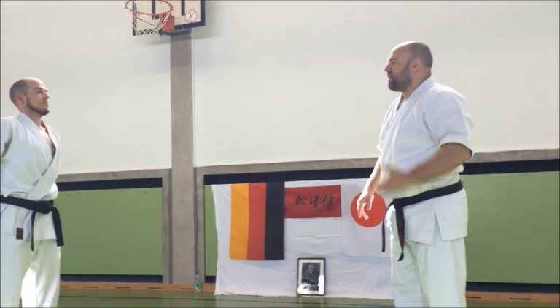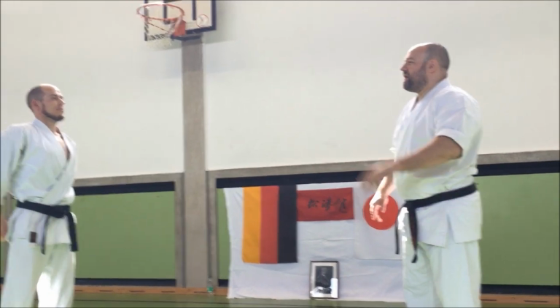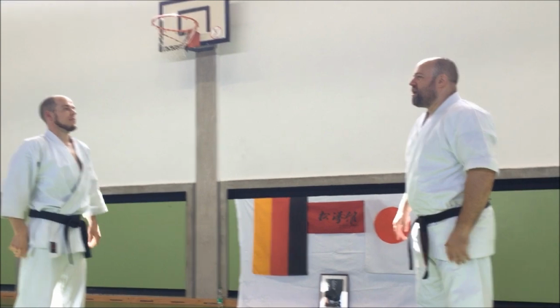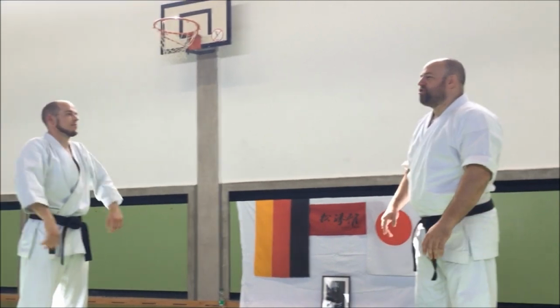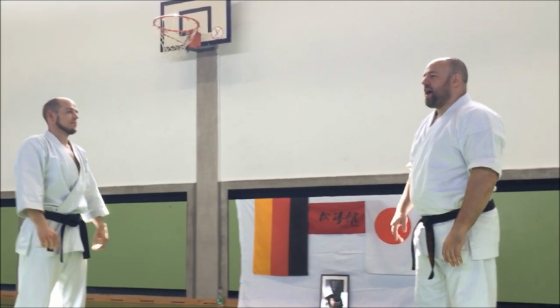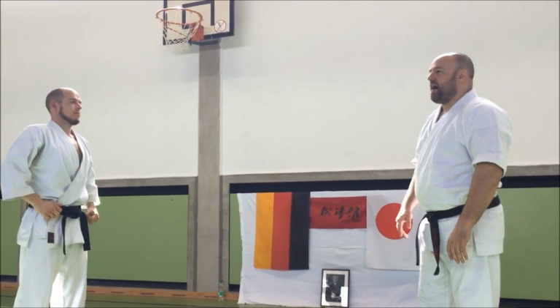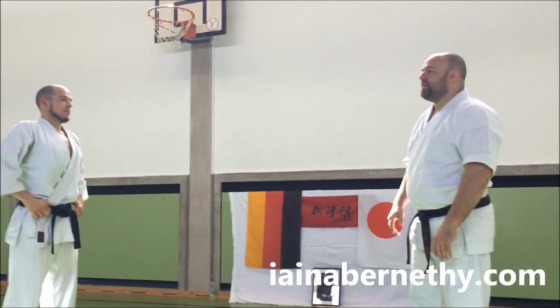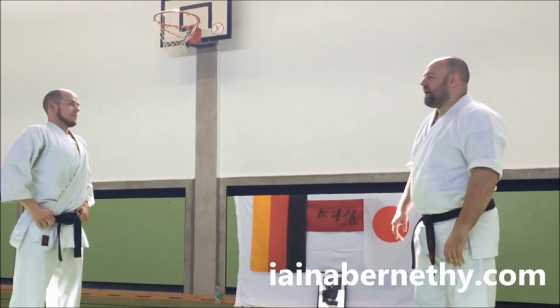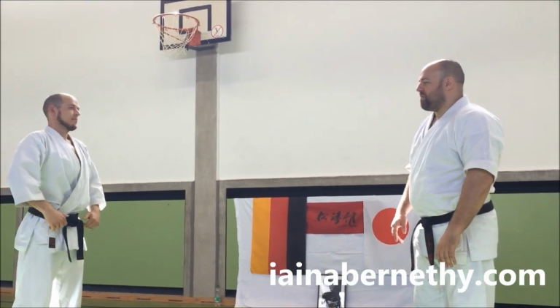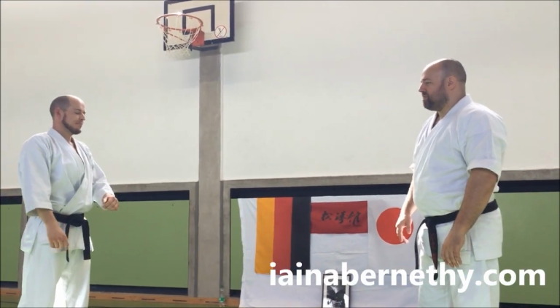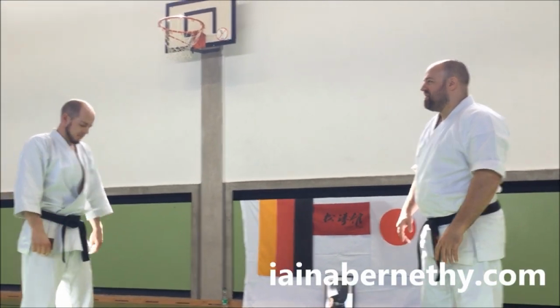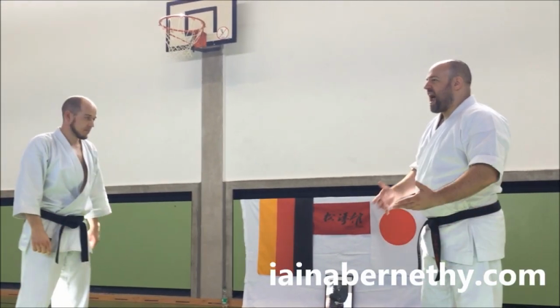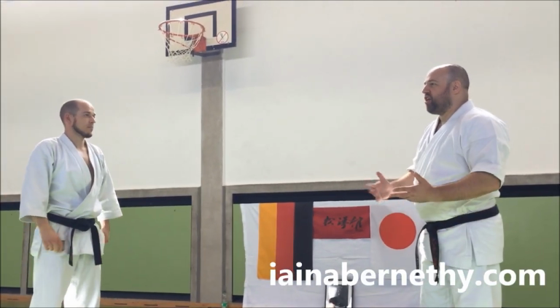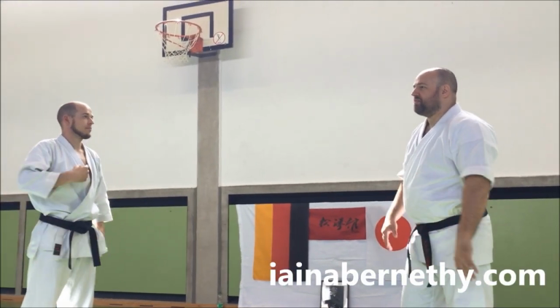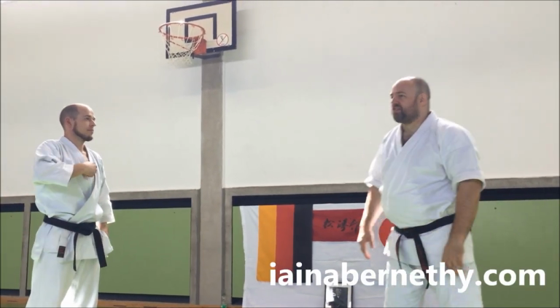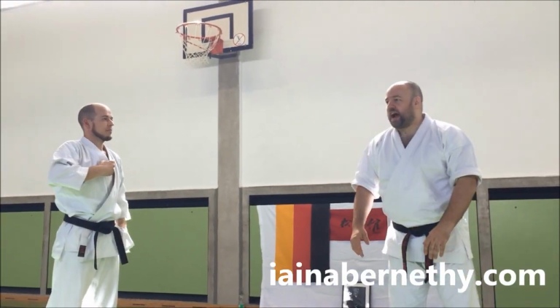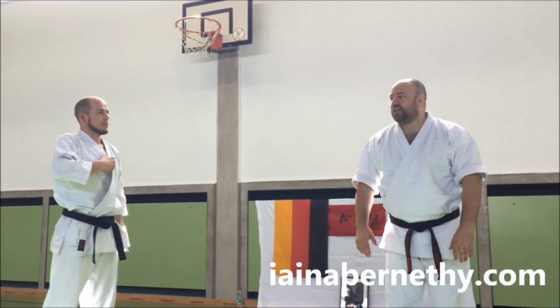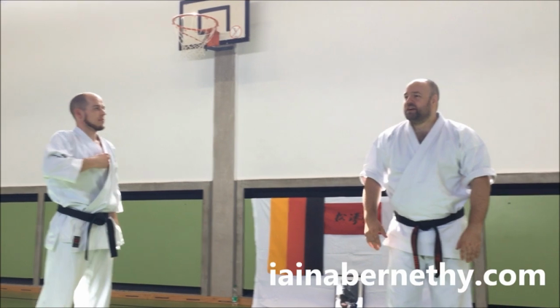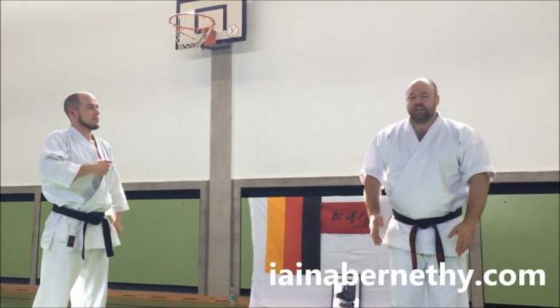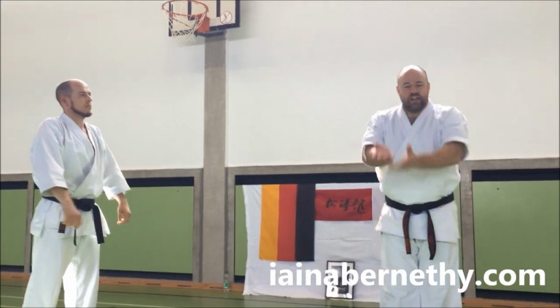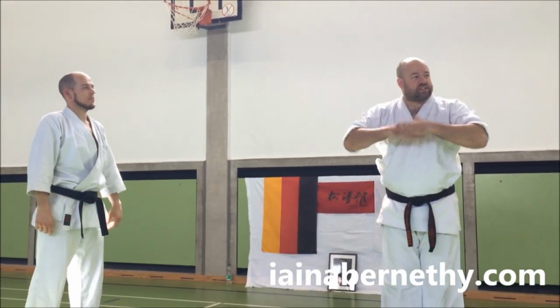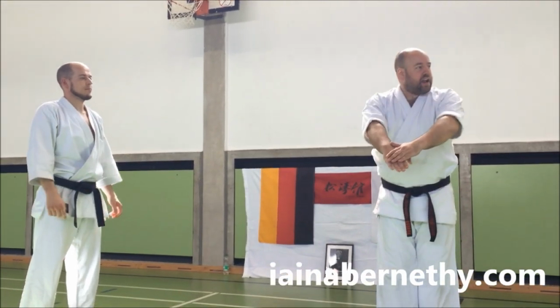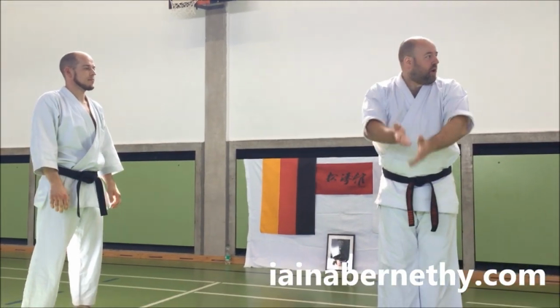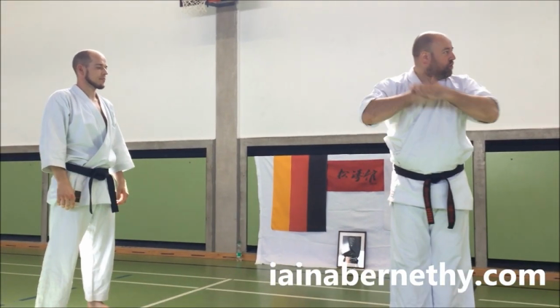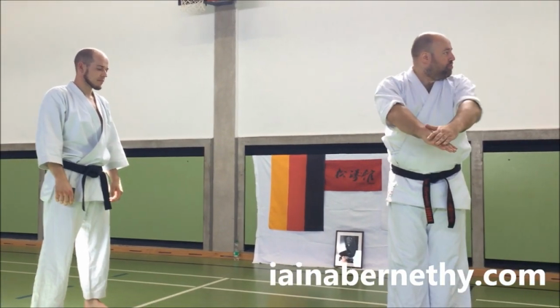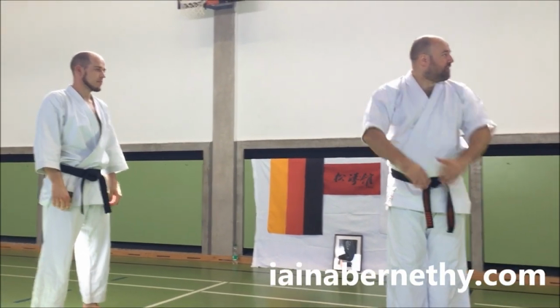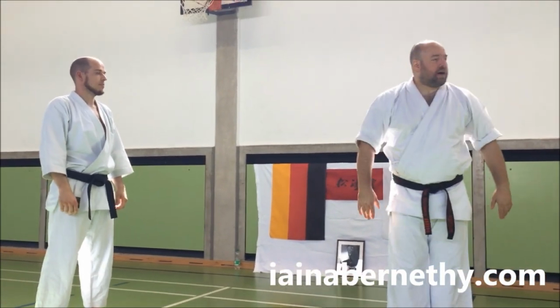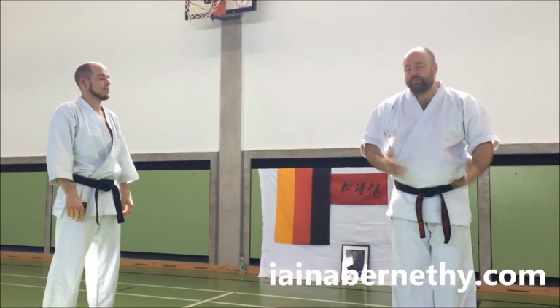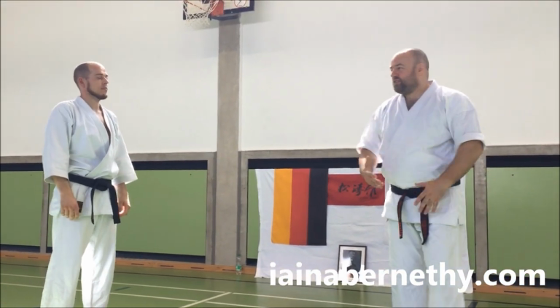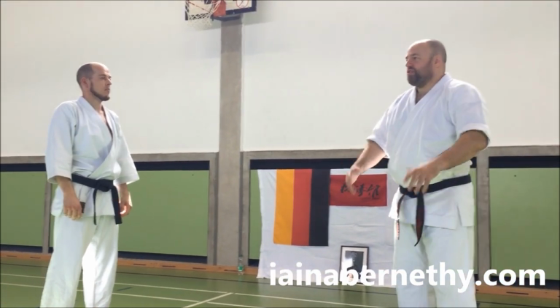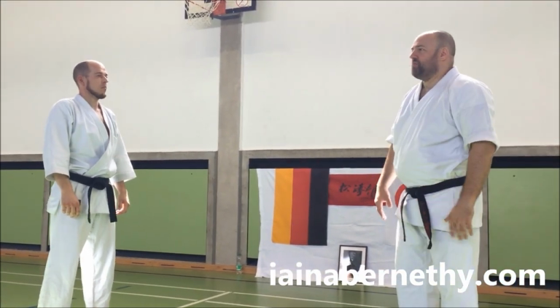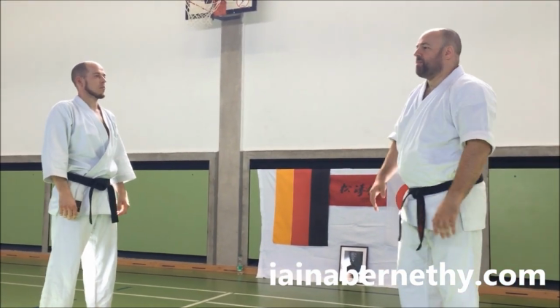You don't just find that in Naihanchi or Tekki Kata either. You see it at the start and end of quite a few kata as well. Such an efficient movement.